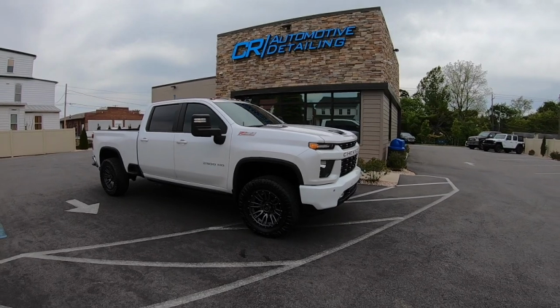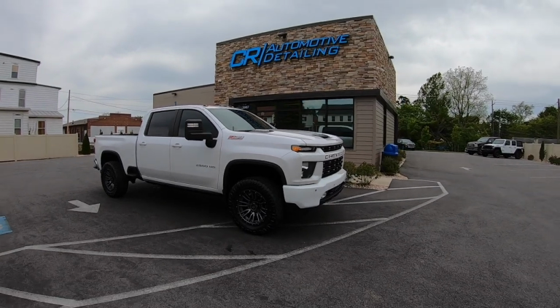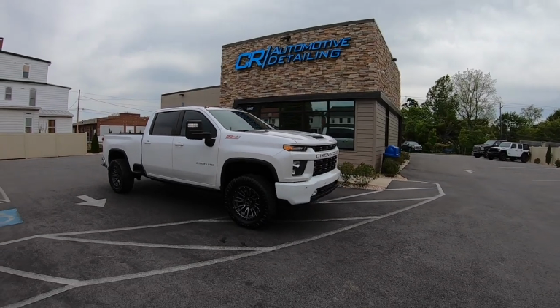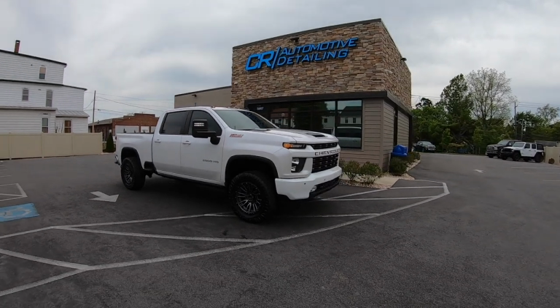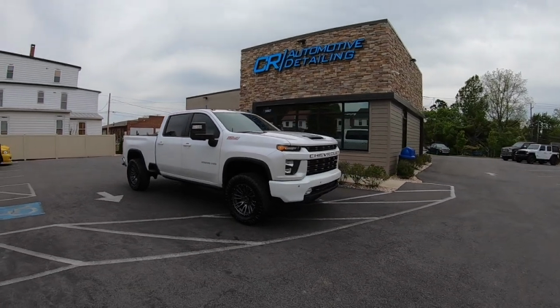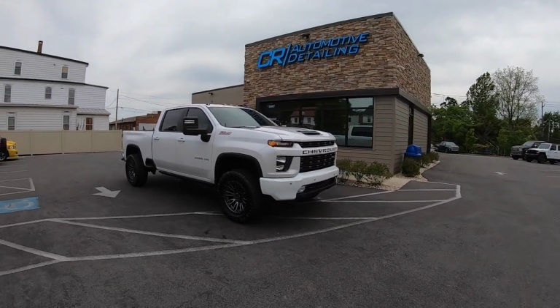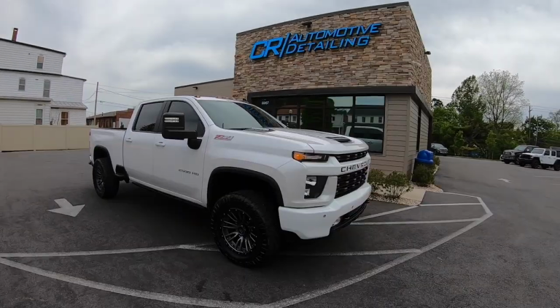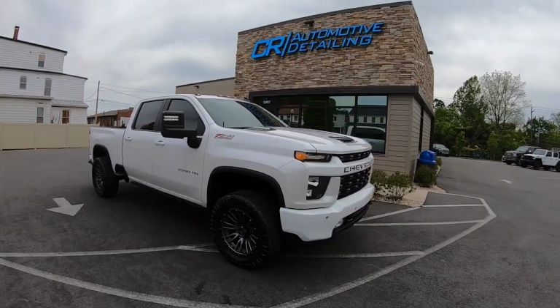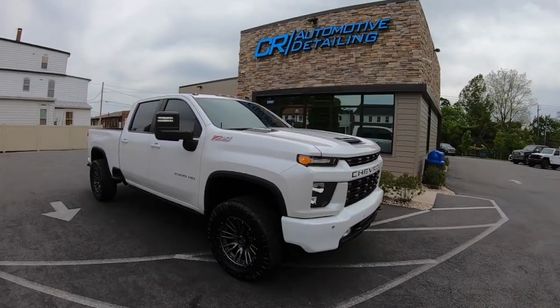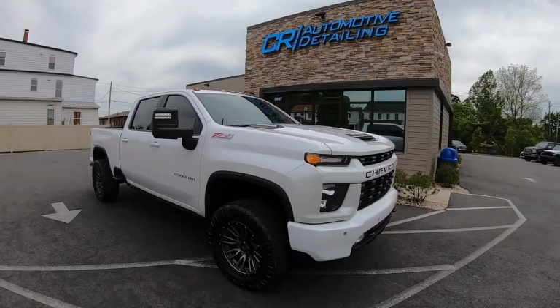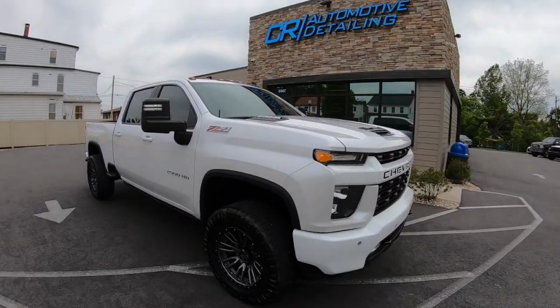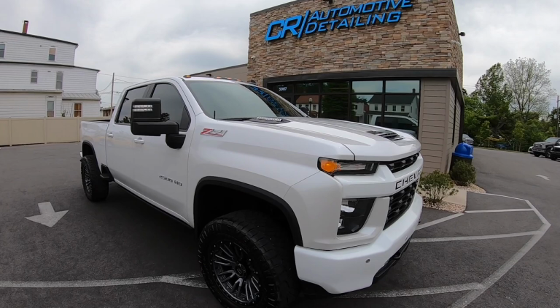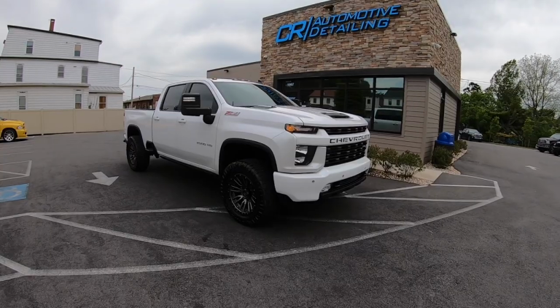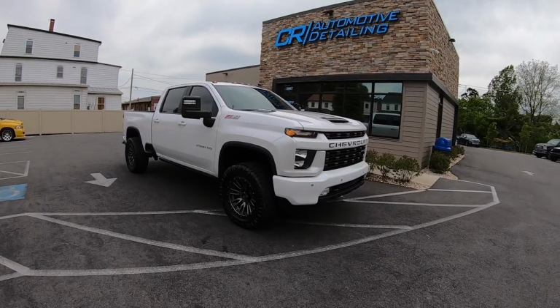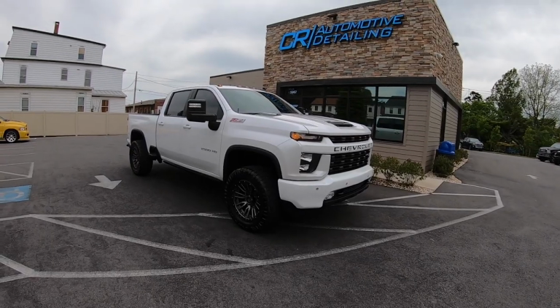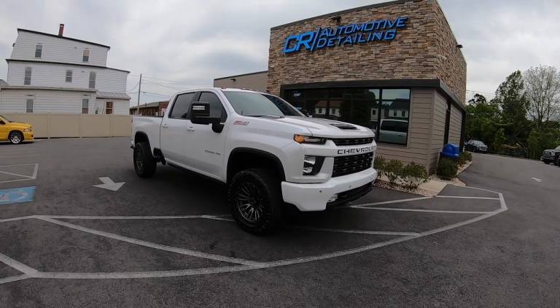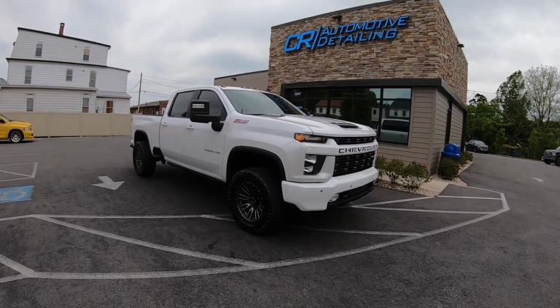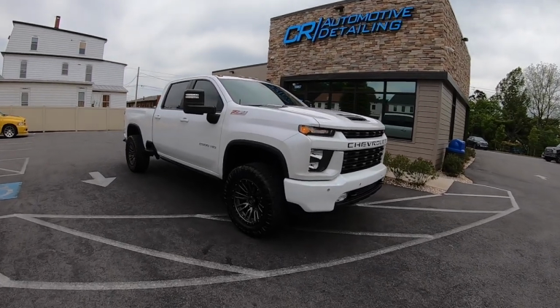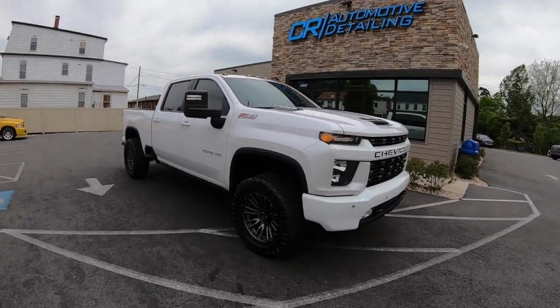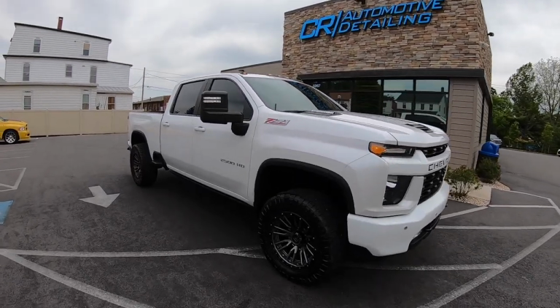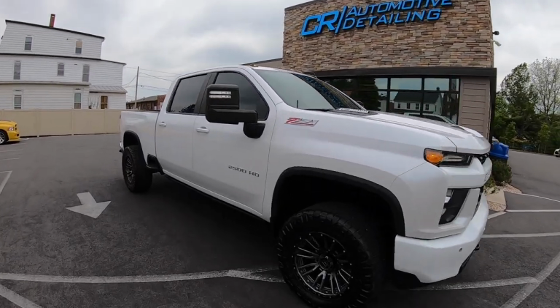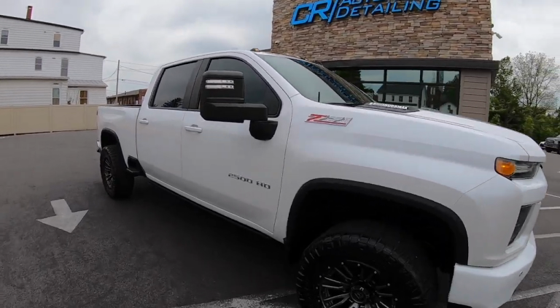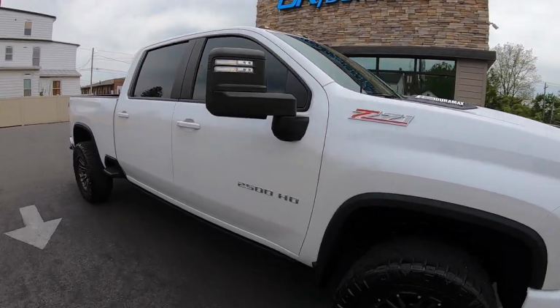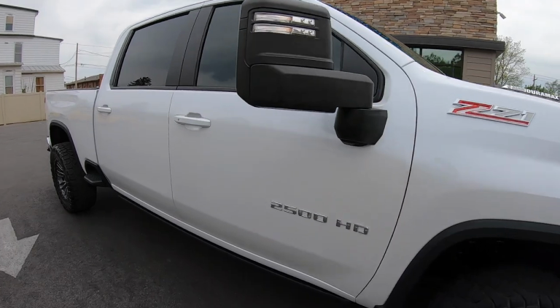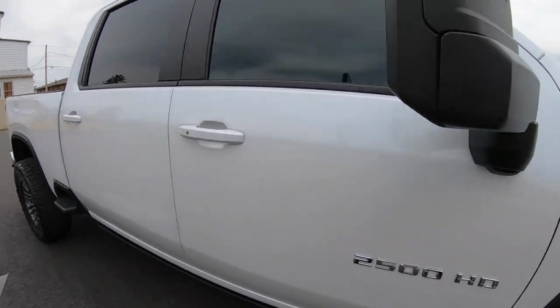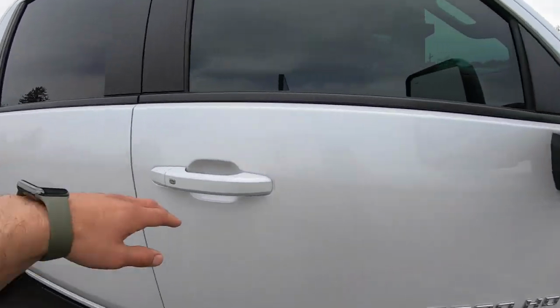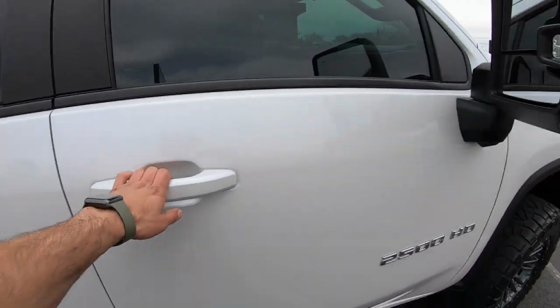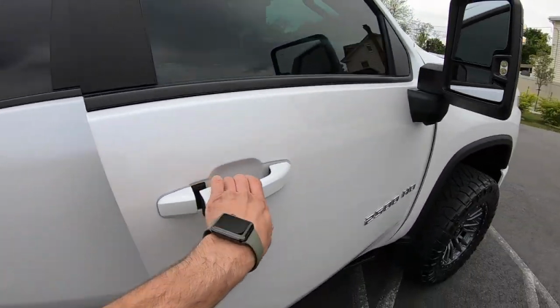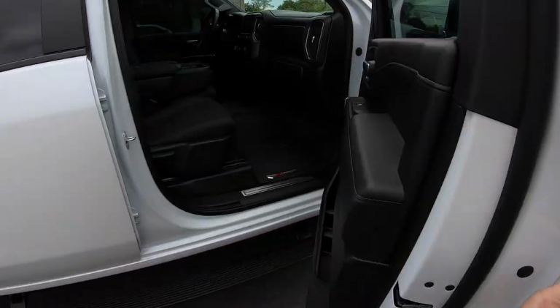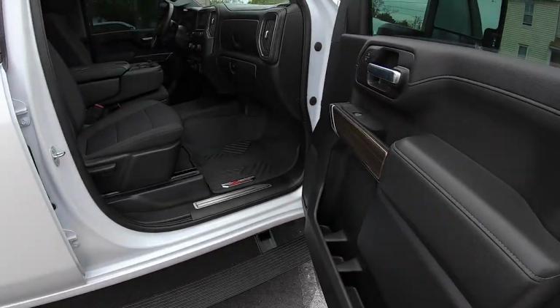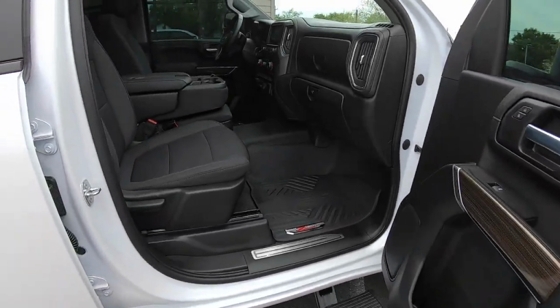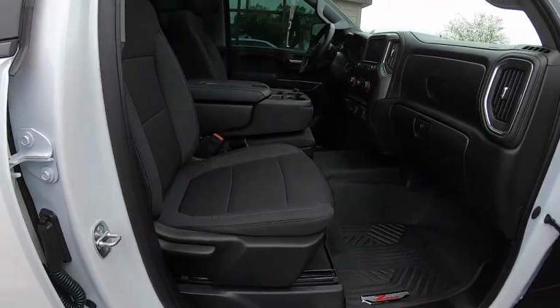All right, that's it for today. We did a BMW and Mike's 2500 HD — did a supreme detail on the BMW and a full detail on the Duramax. Here's another shot — turned out great.